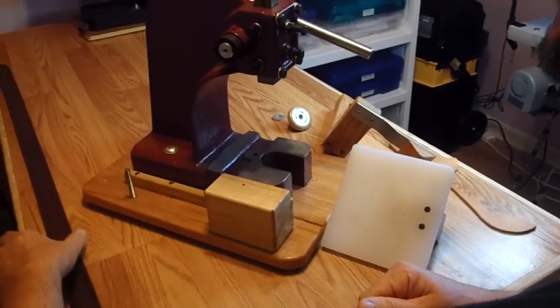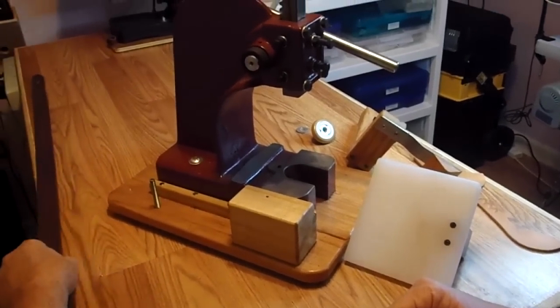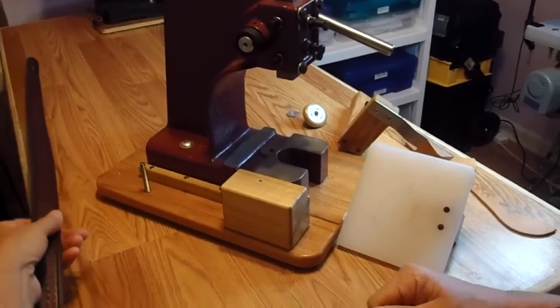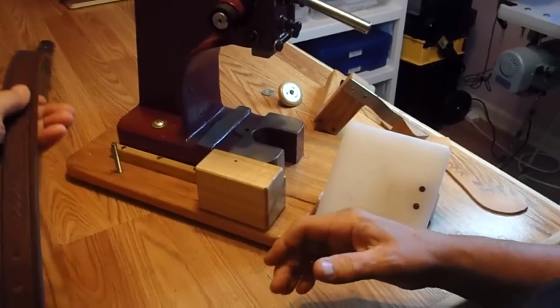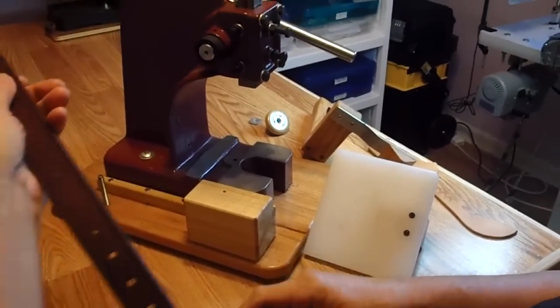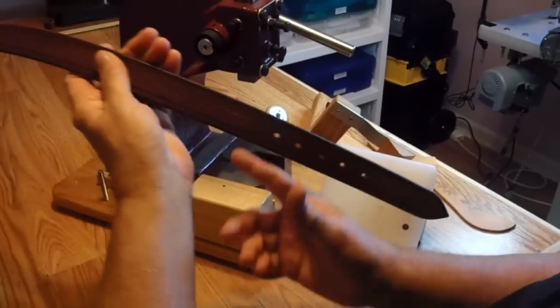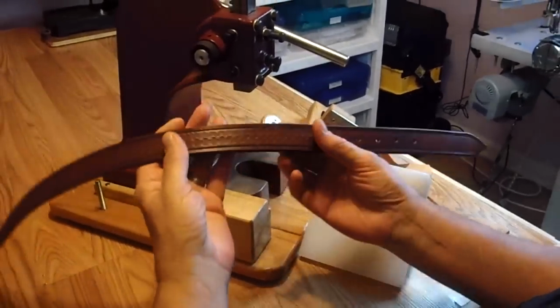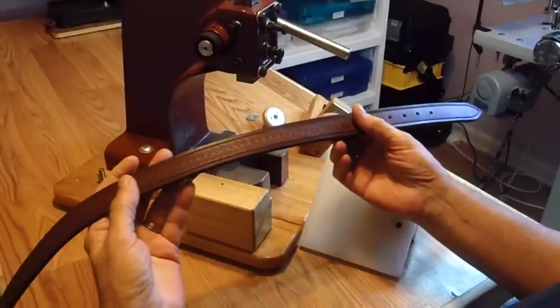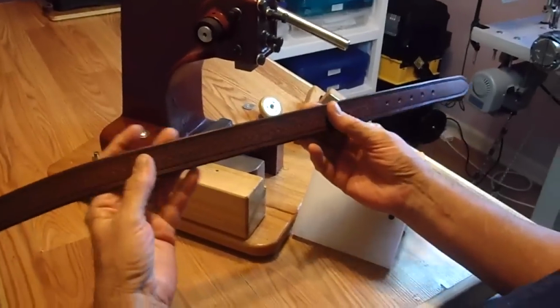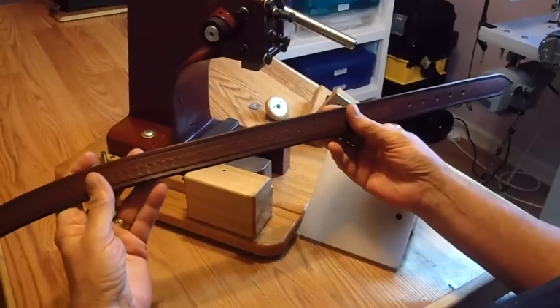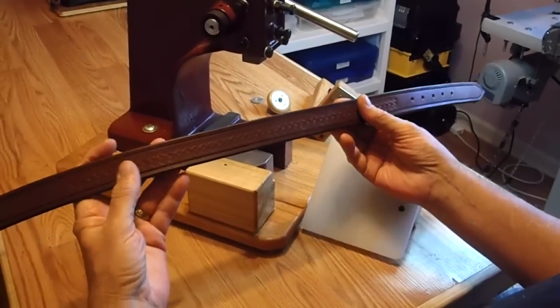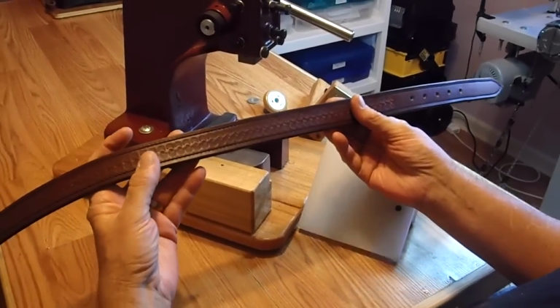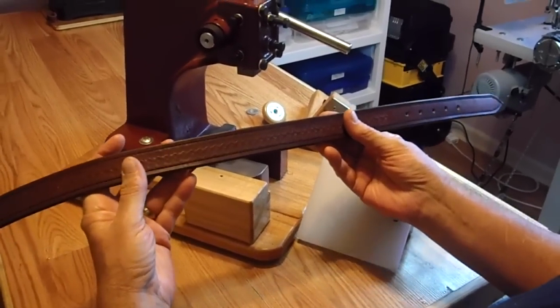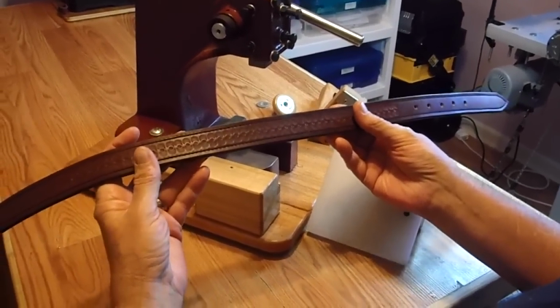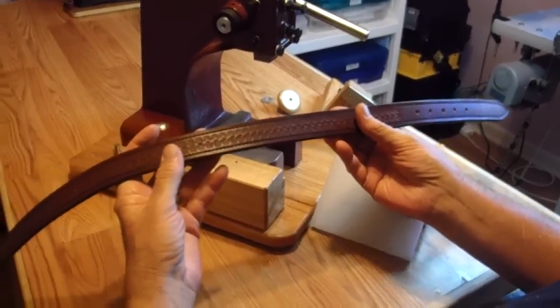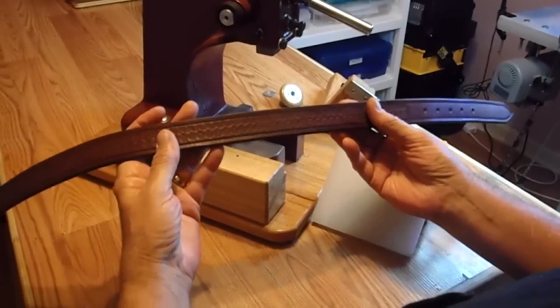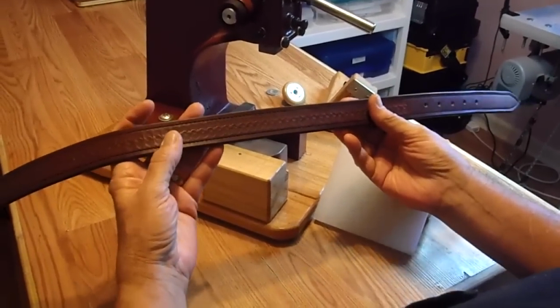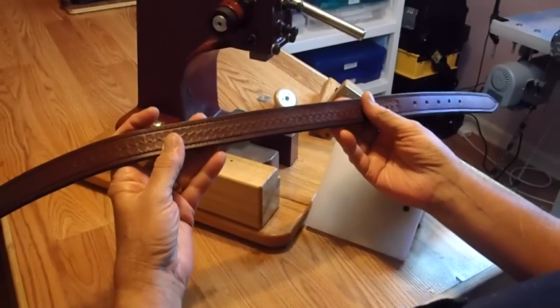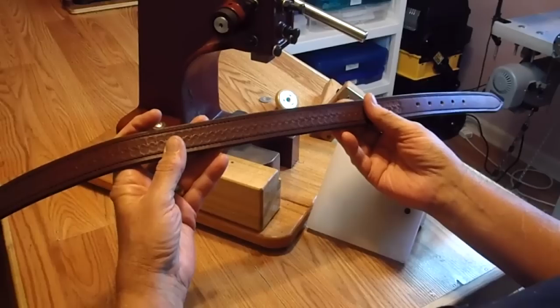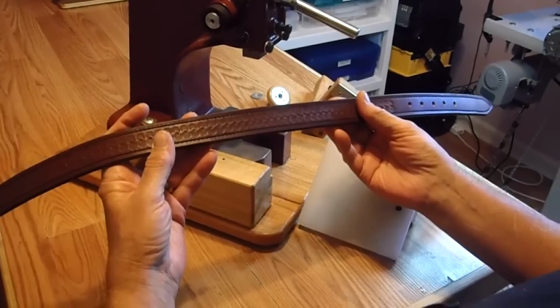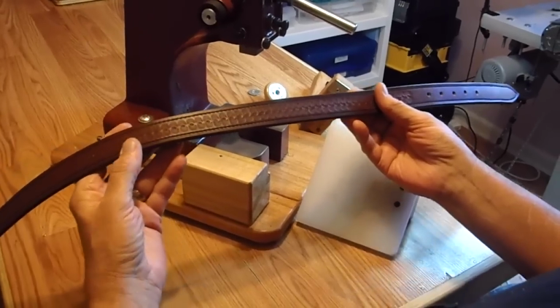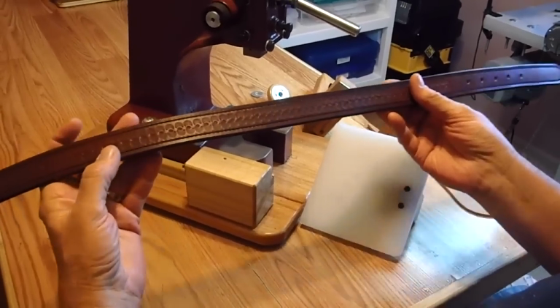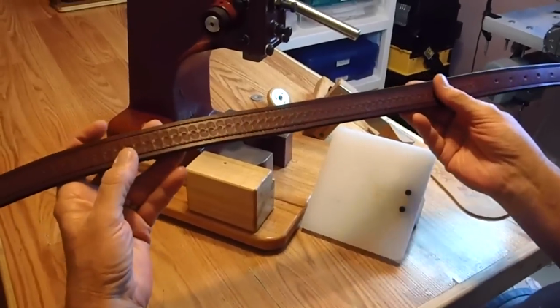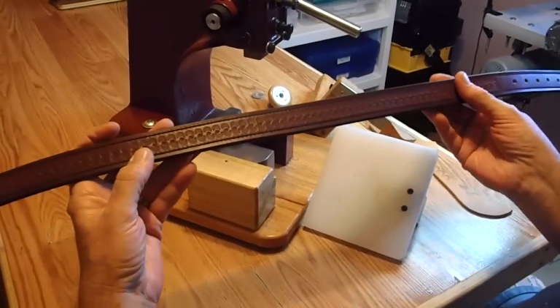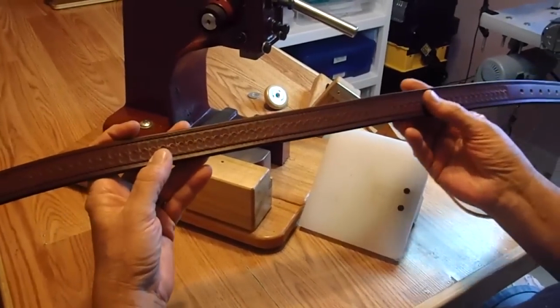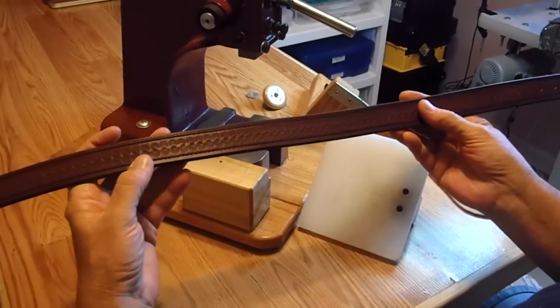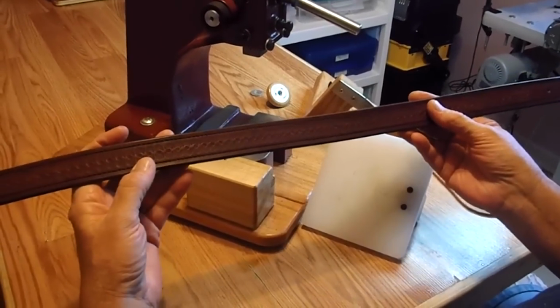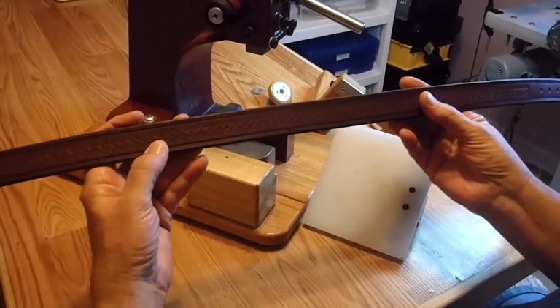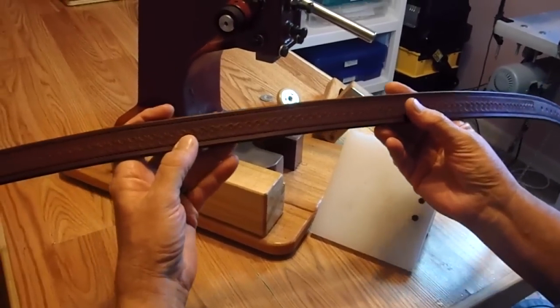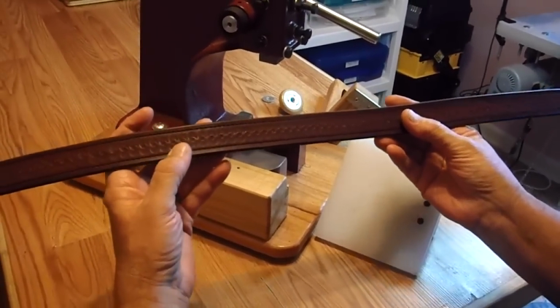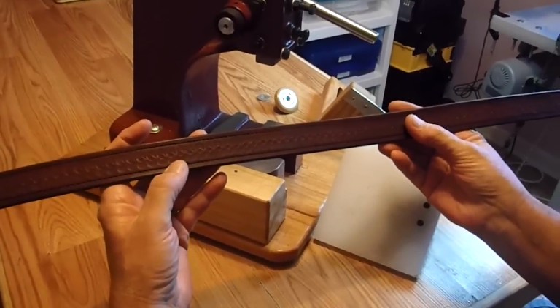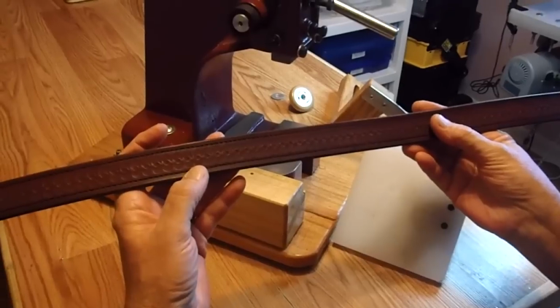Hi, good afternoon everybody. This is Don Sturkey of Don S. Leatherwork here in Bowling Green, Kentucky. I've had some requests to explain how I do some of the stamping, border stamping, on my custom belts.